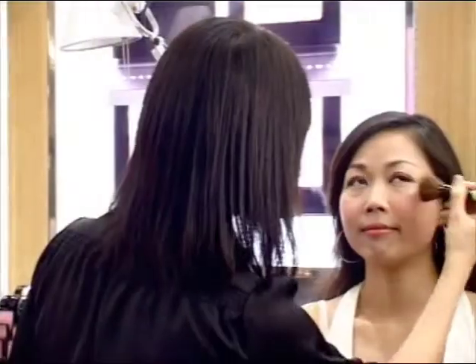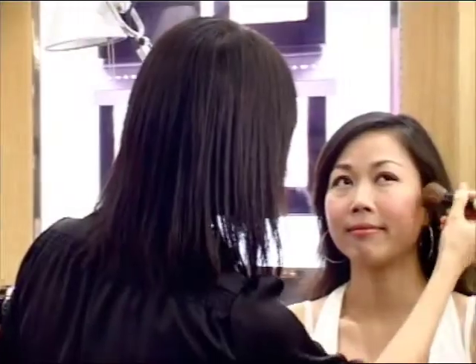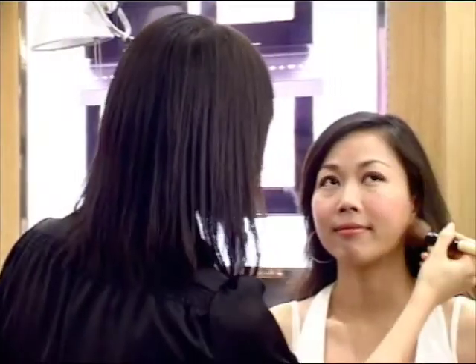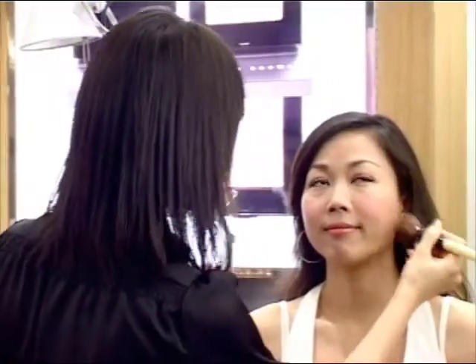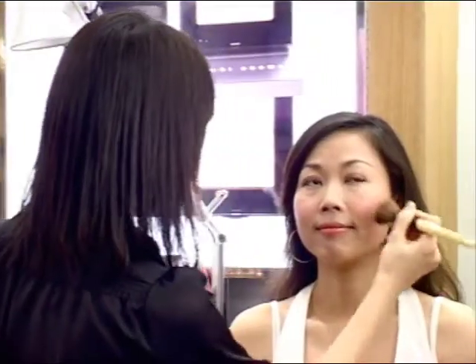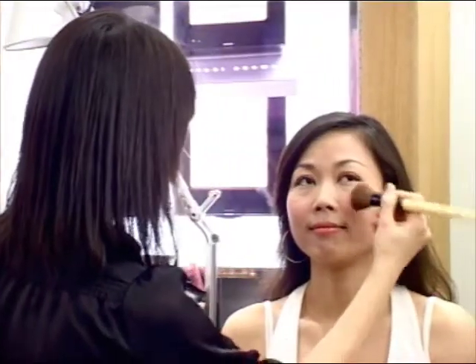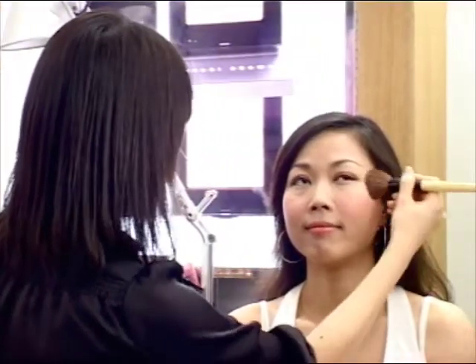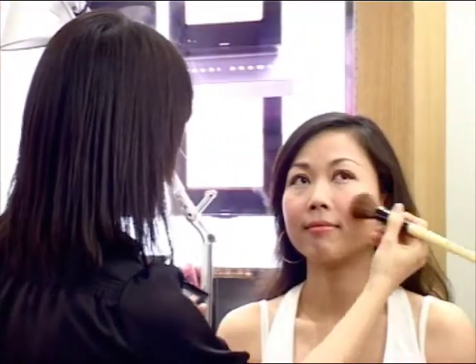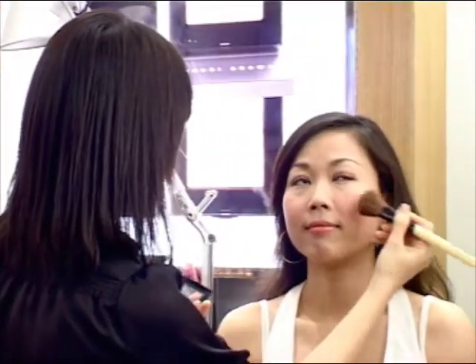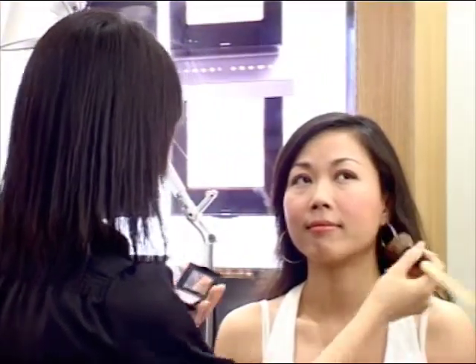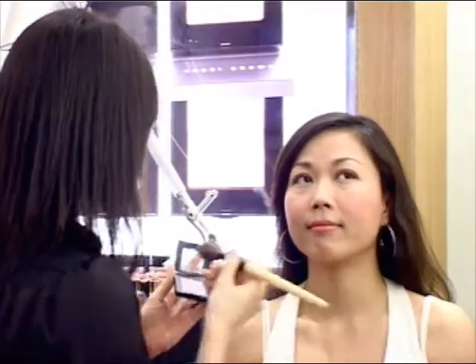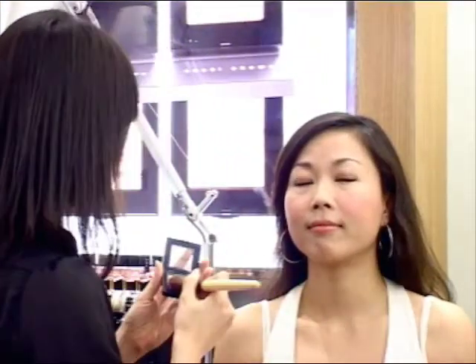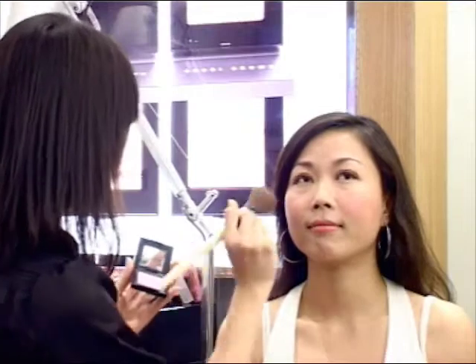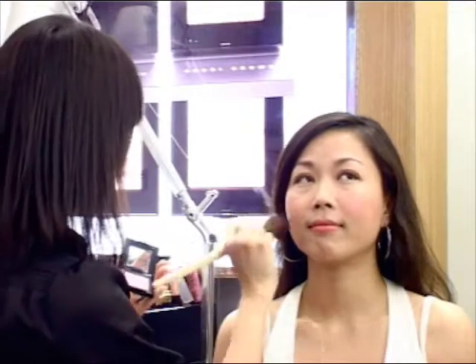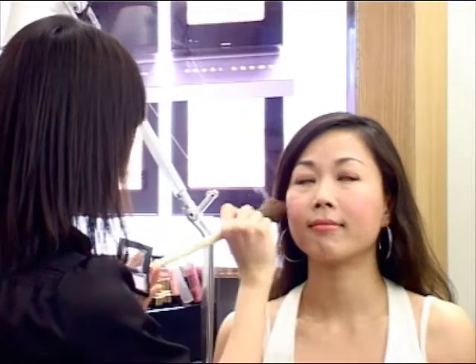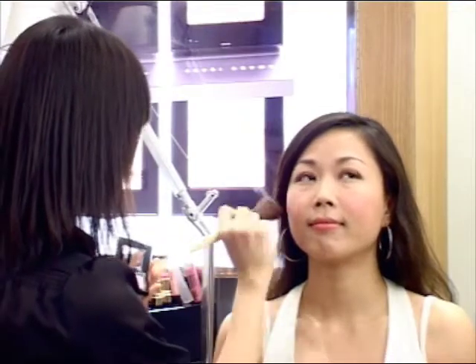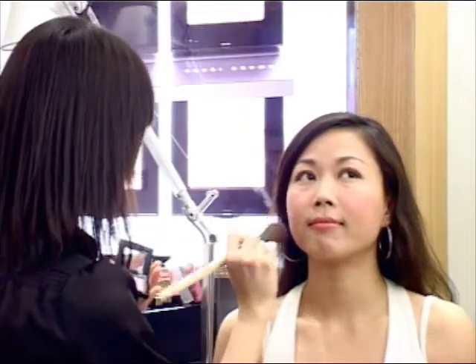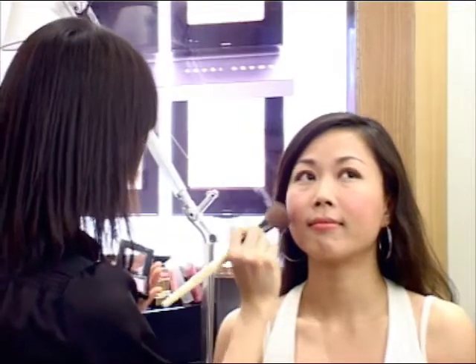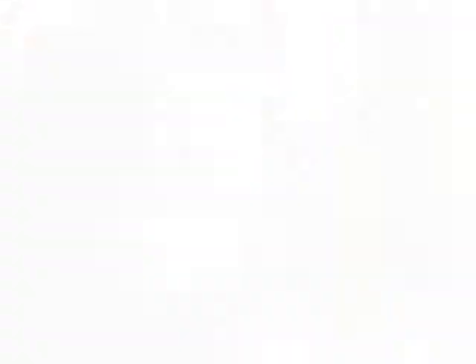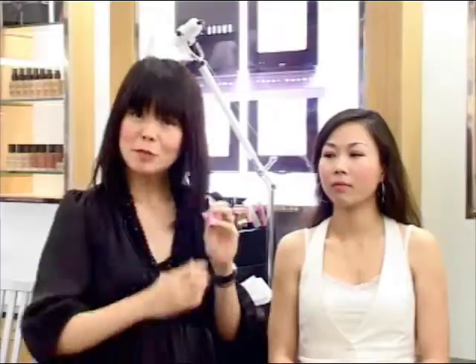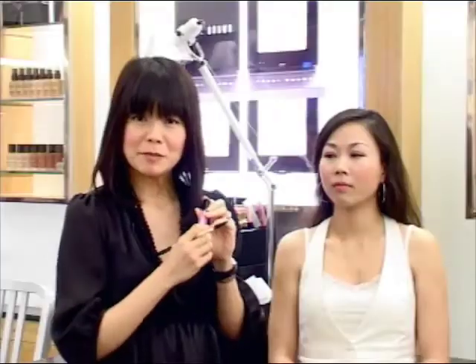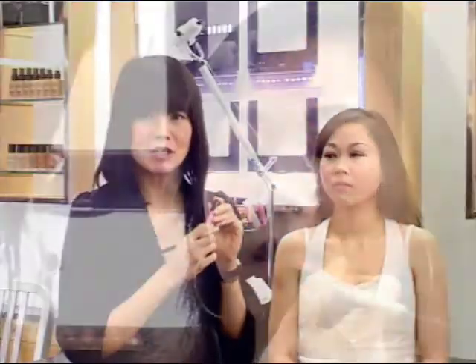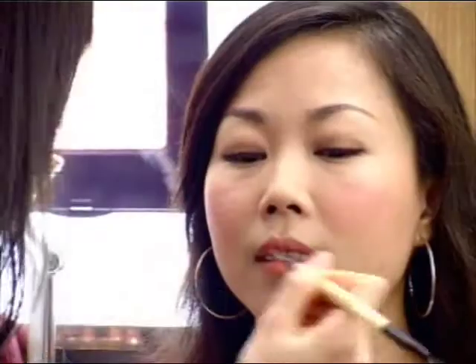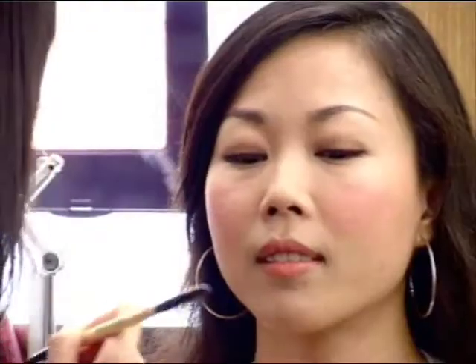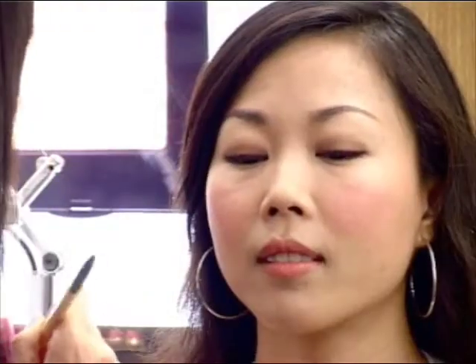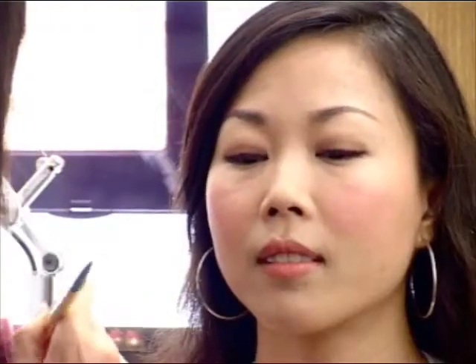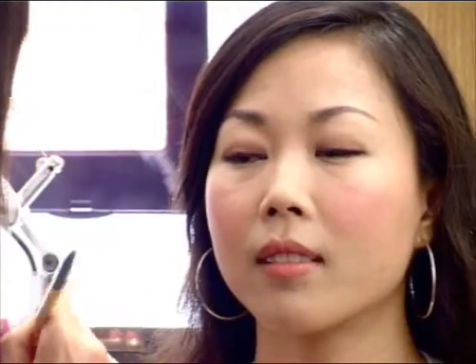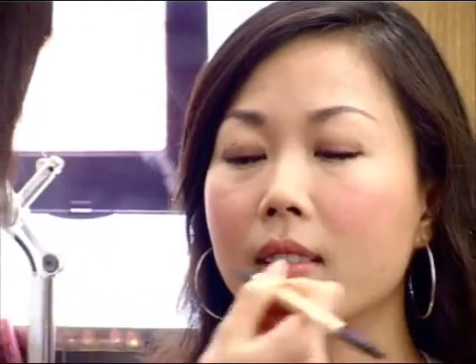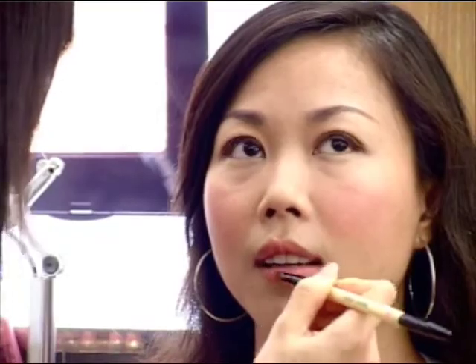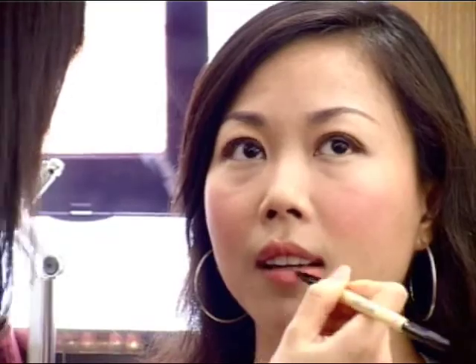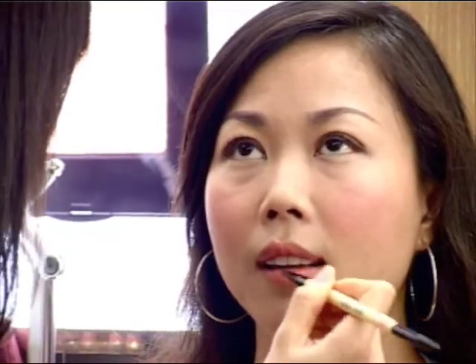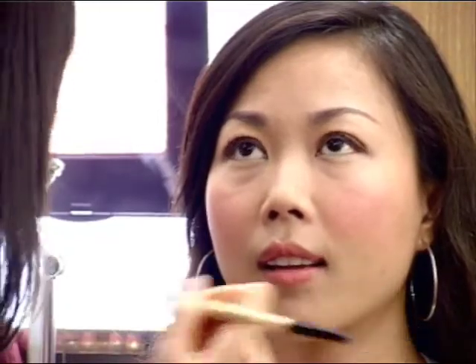We'll start off with a blush application. Pick a colour that is stronger, or you can even choose something that will shimmer. Followed by lip gloss — add some glam and some sexiness to your look.